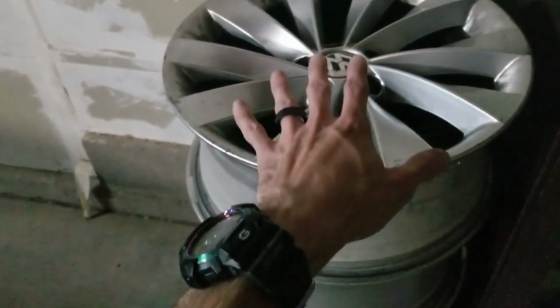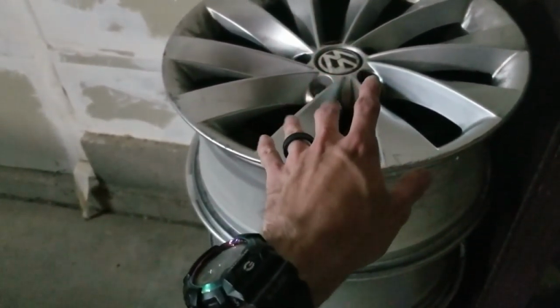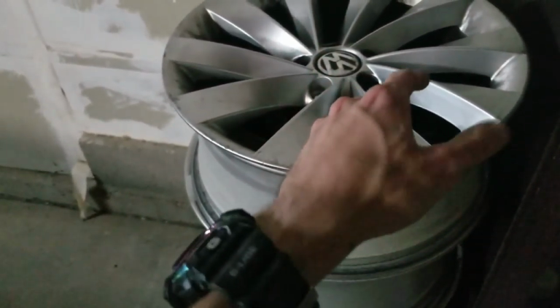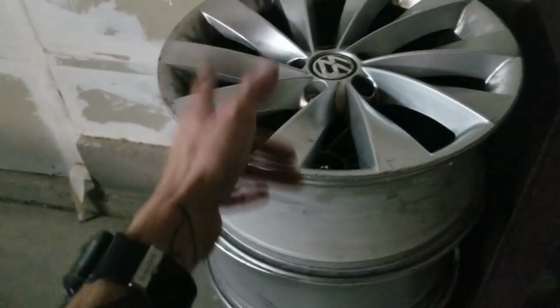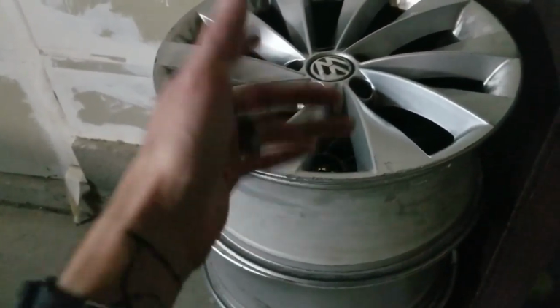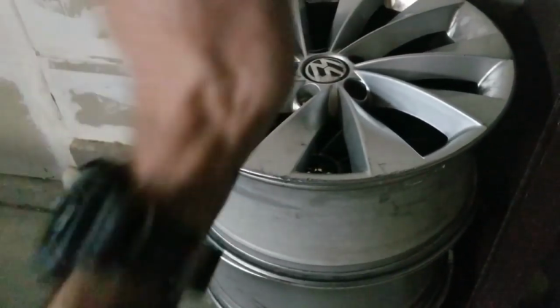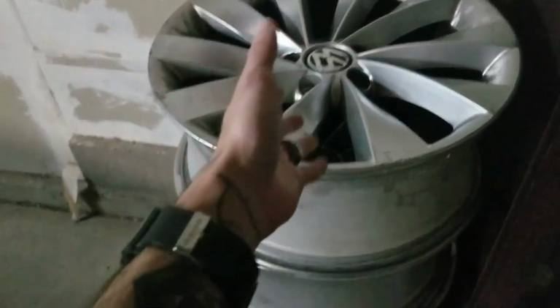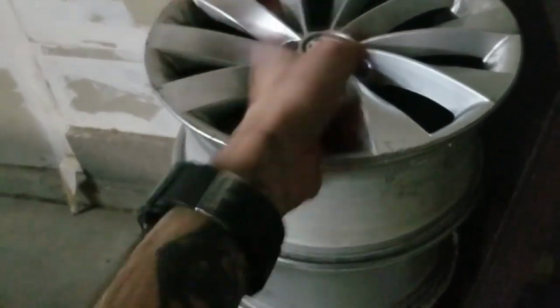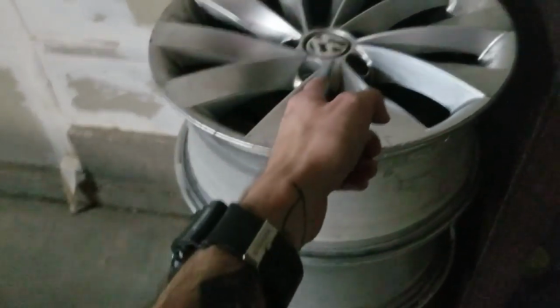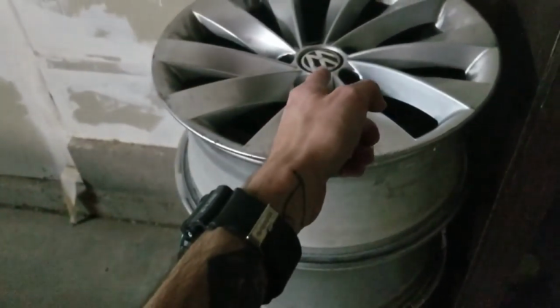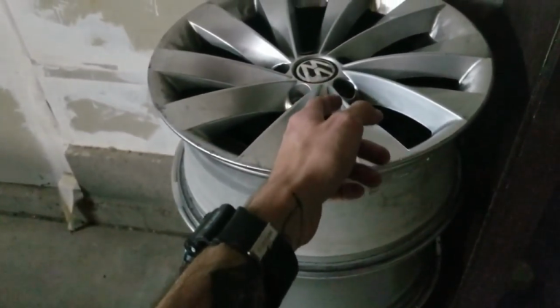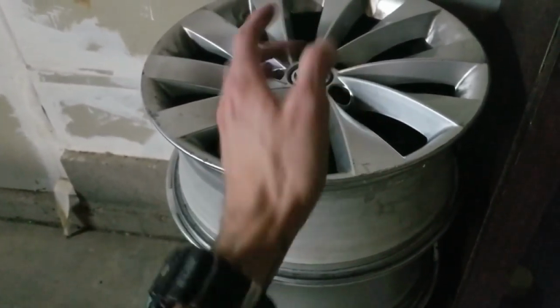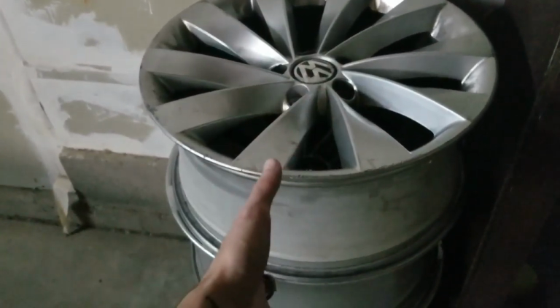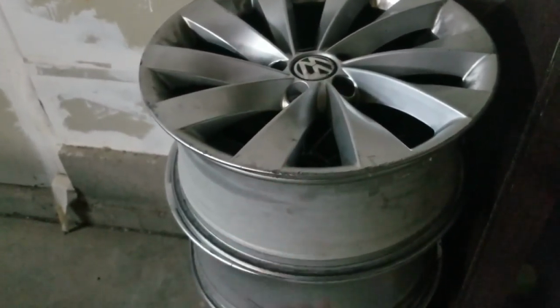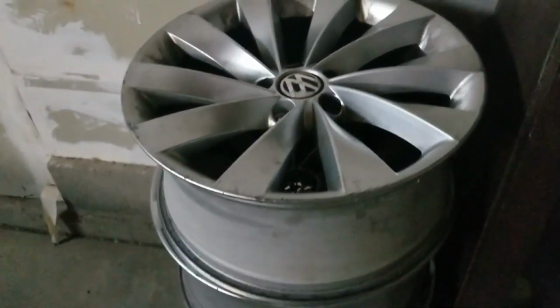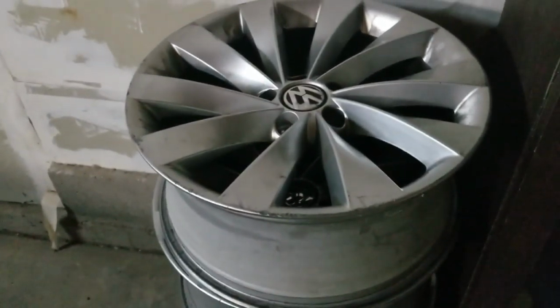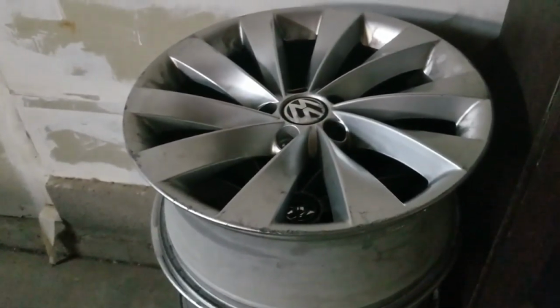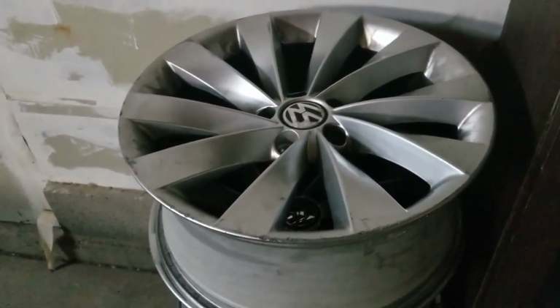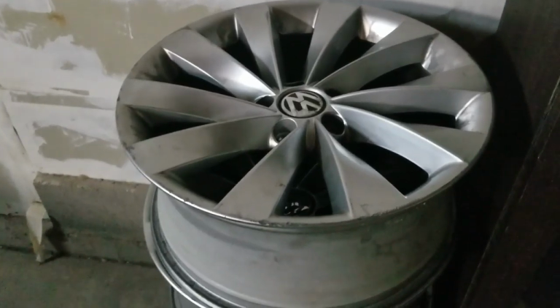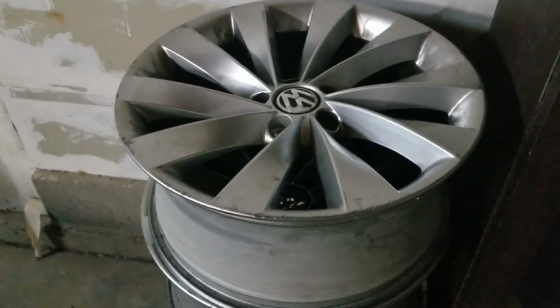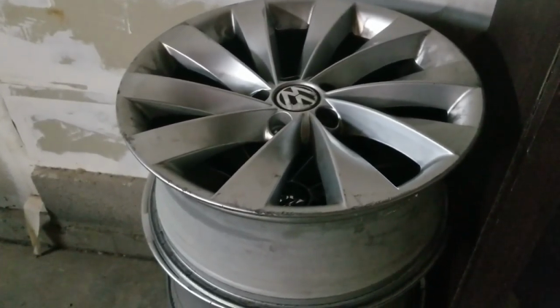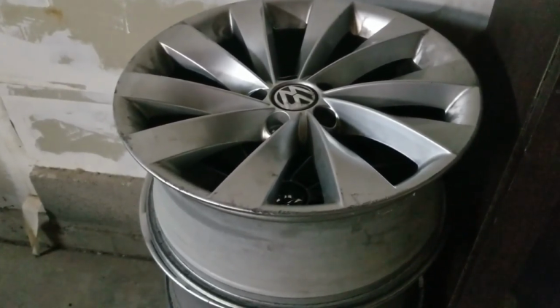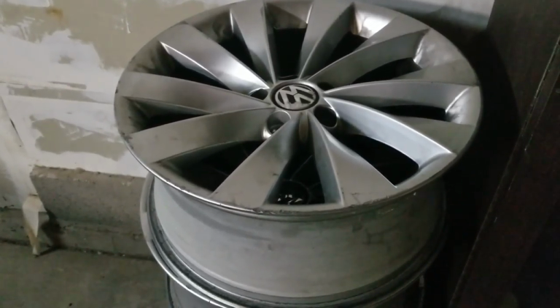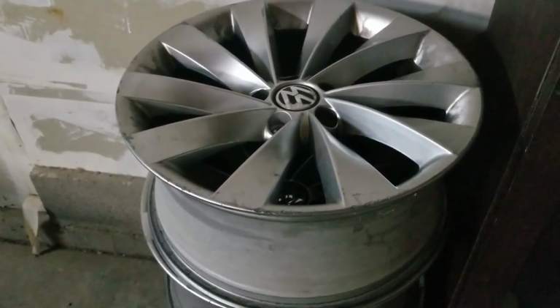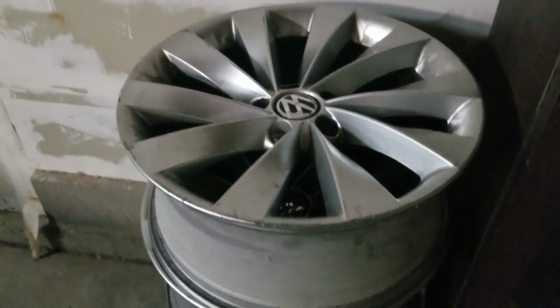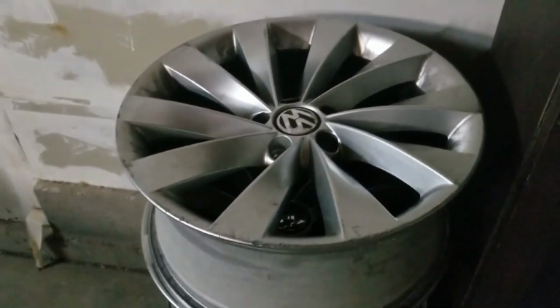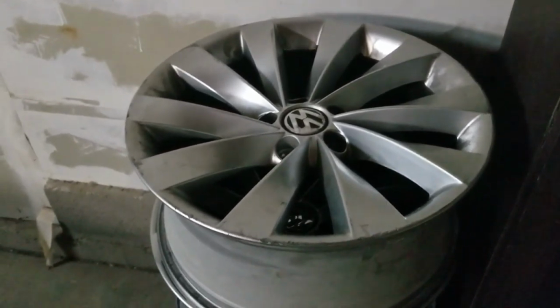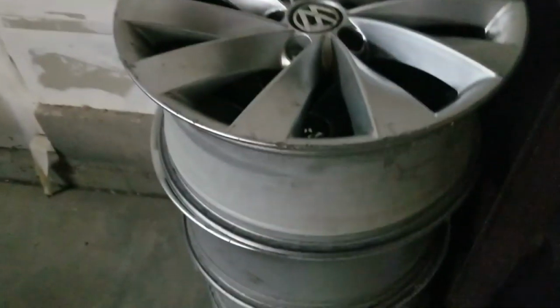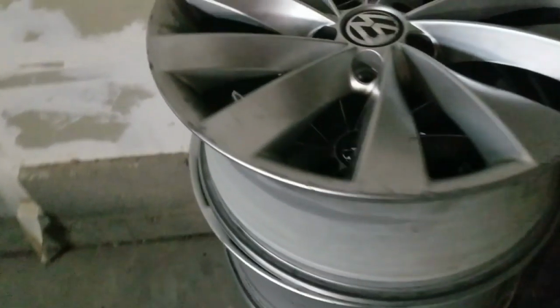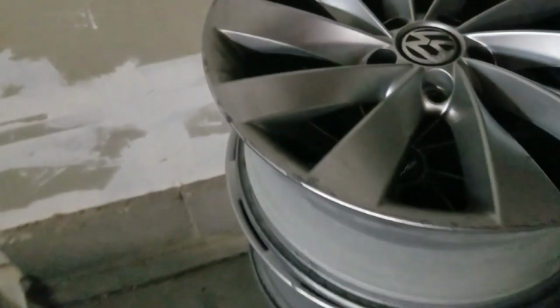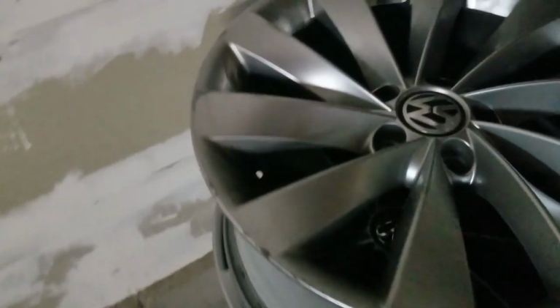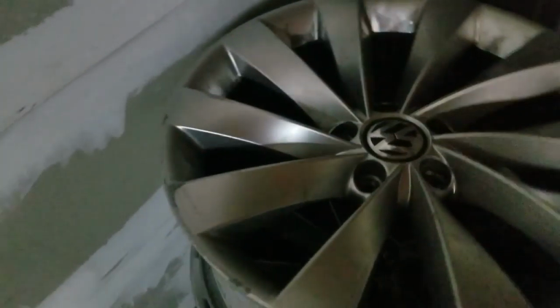I'm thinking I'll go copper, bronze, or maybe black — I haven't decided yet. I've seen them in black, I've seen them in copper, pretty much every color. I just love the way they look; they're super stylized.